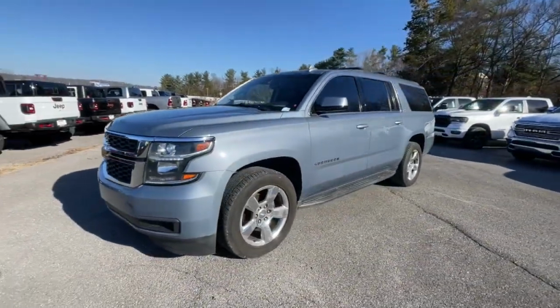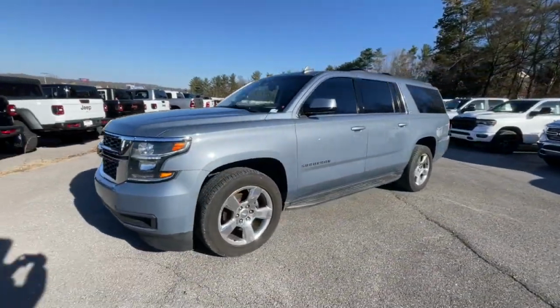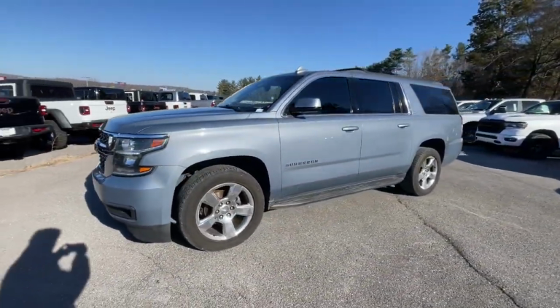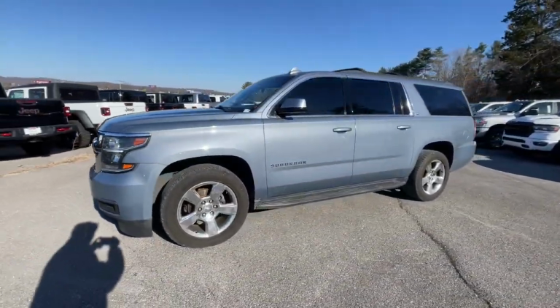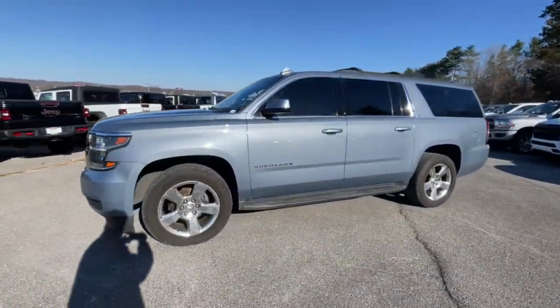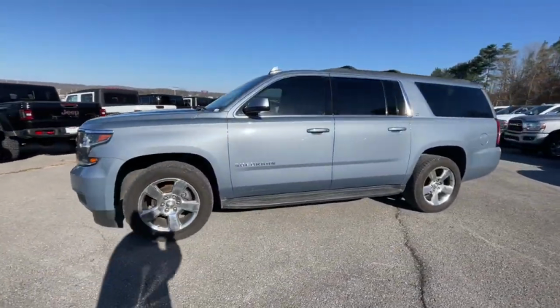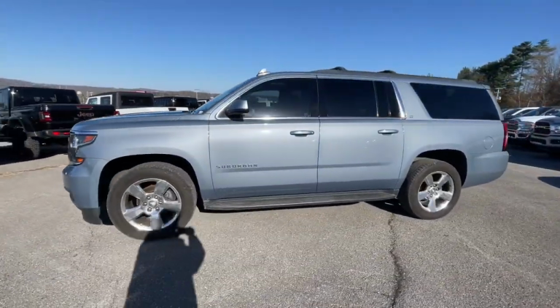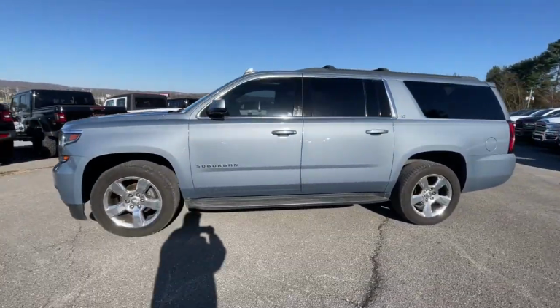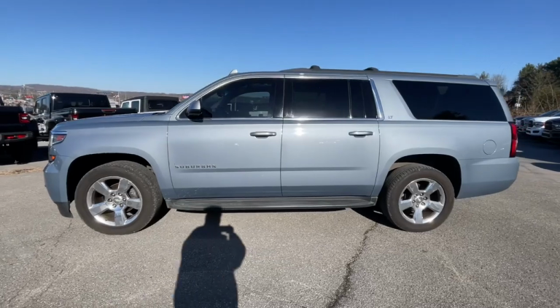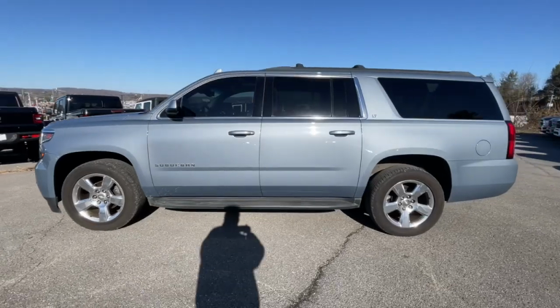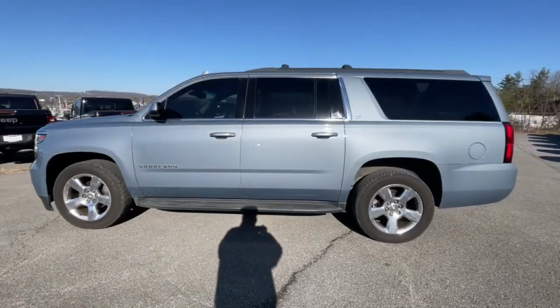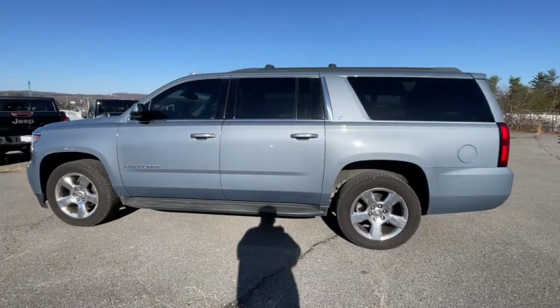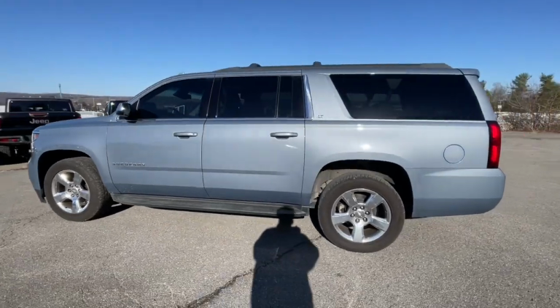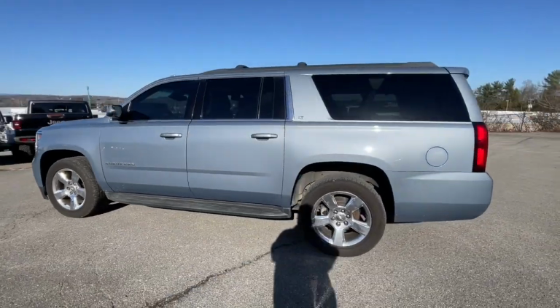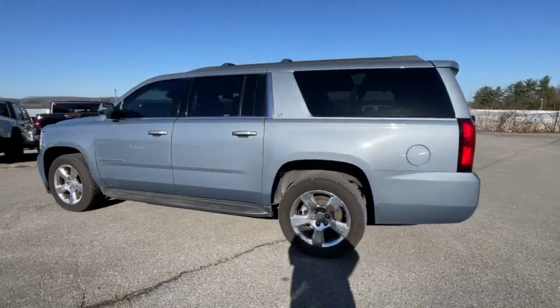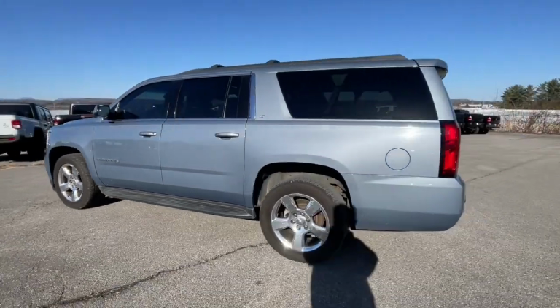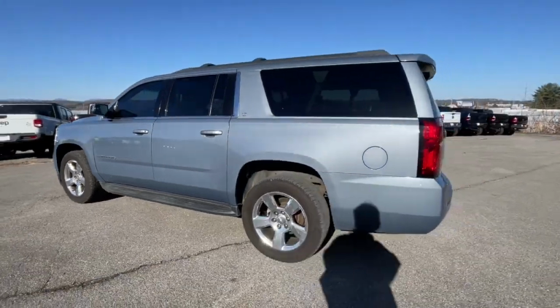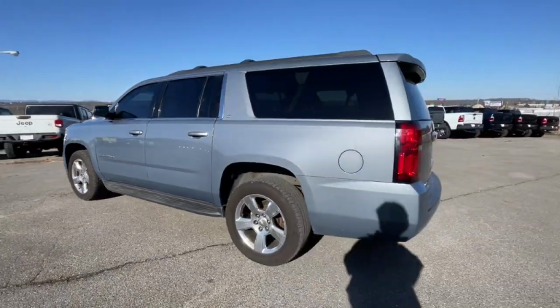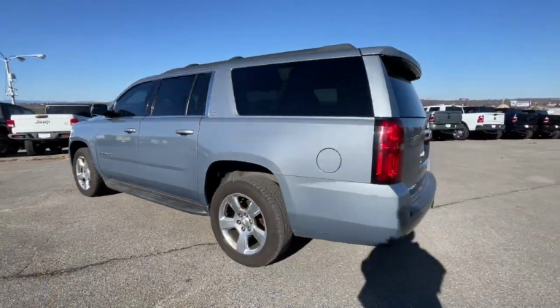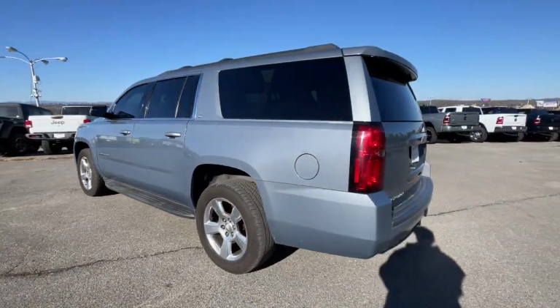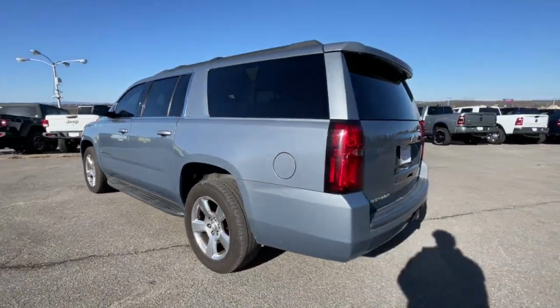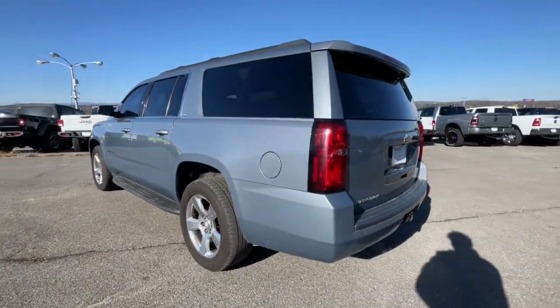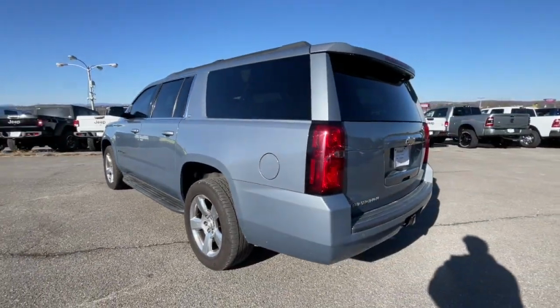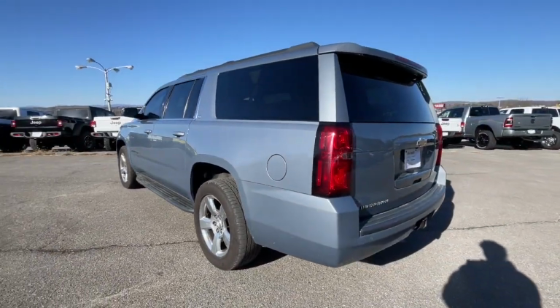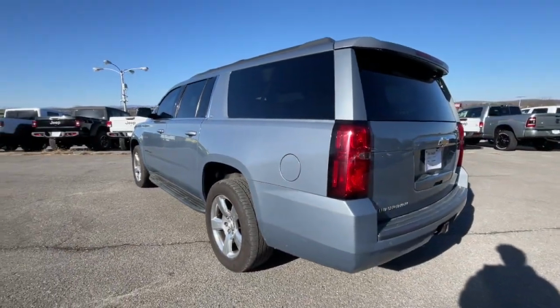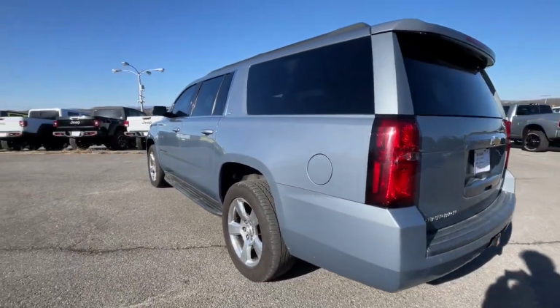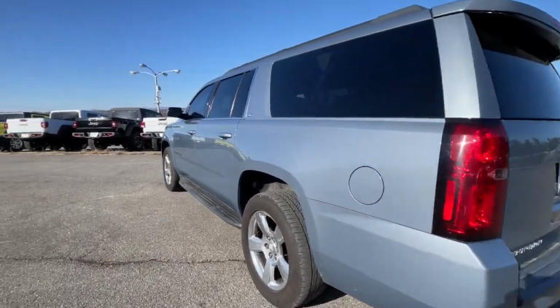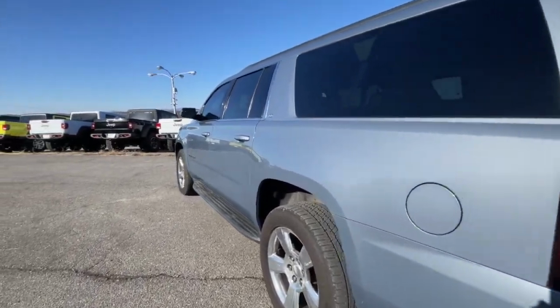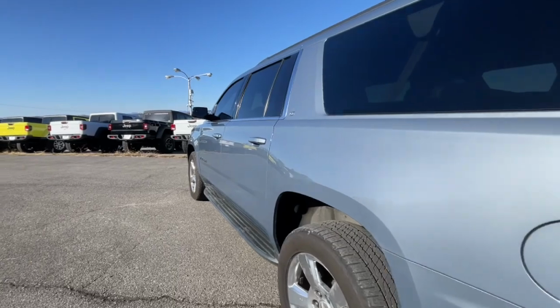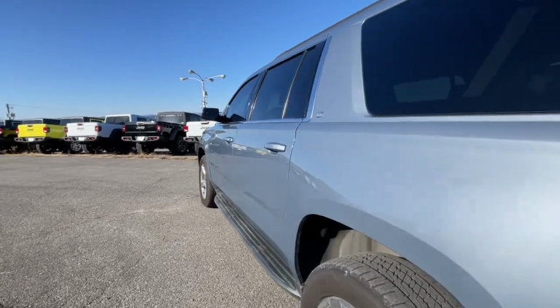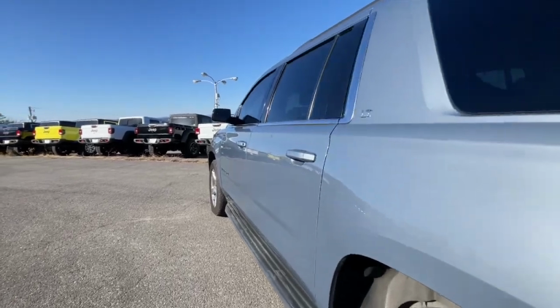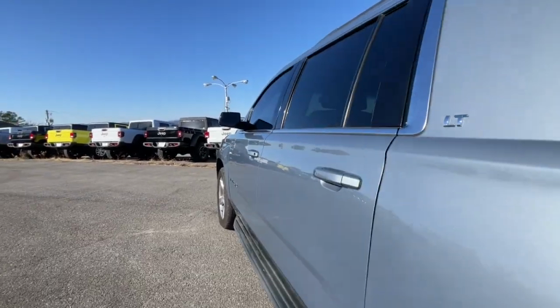These are just some of the great options this vehicle comes with. Sunroof. You'll feel like you're on top of the world in the Suburban. Drive it today.